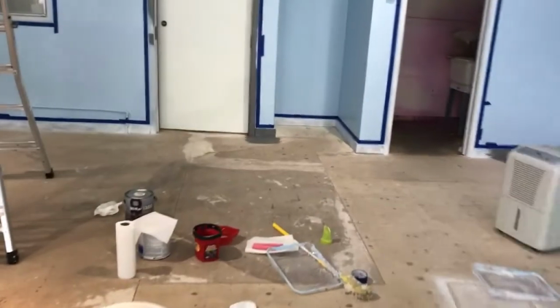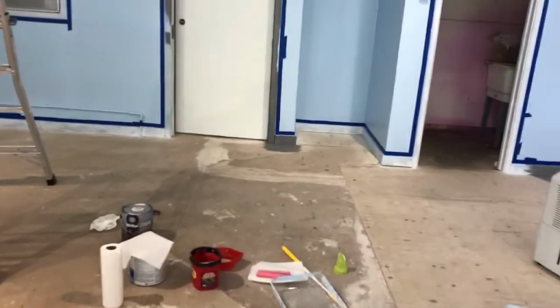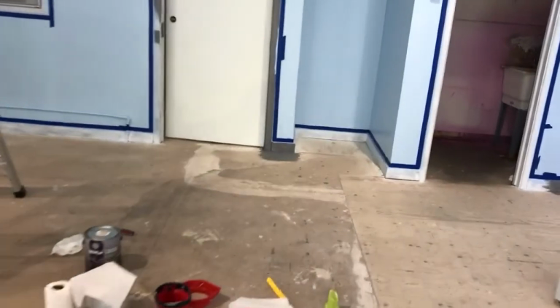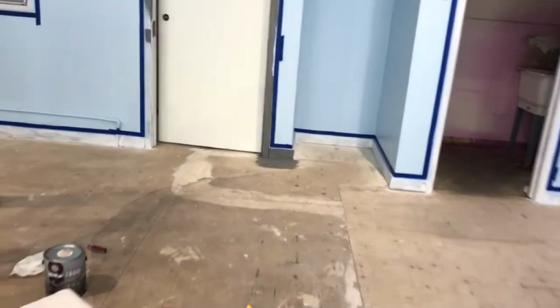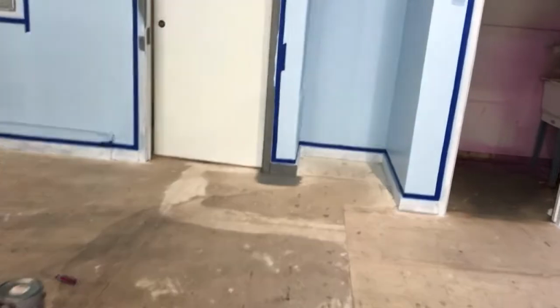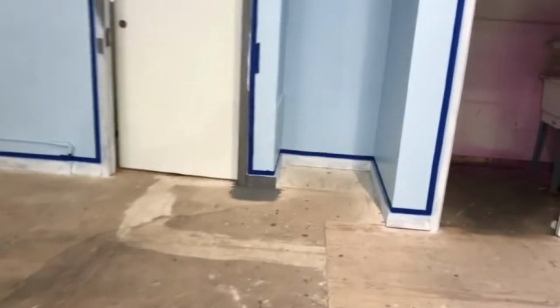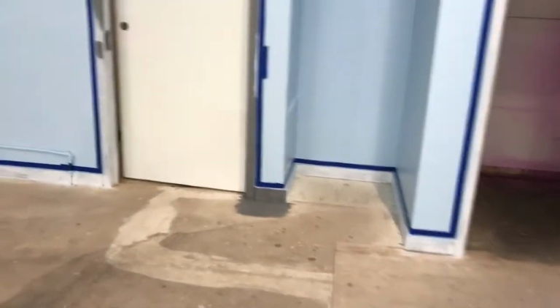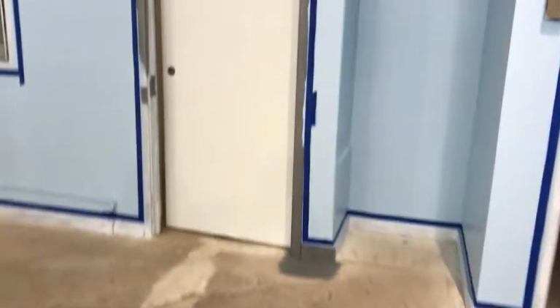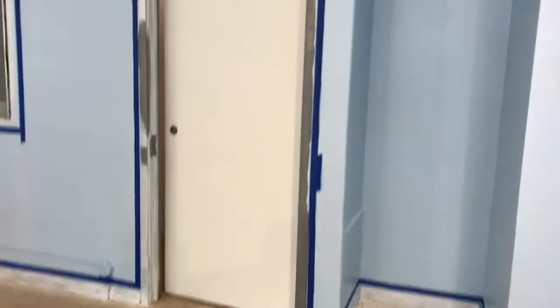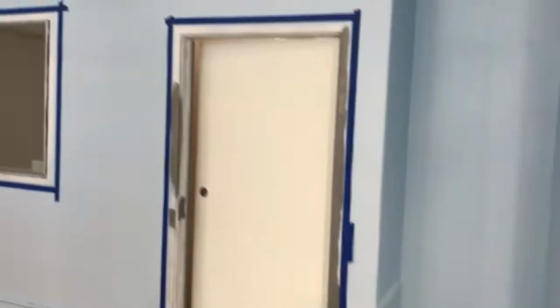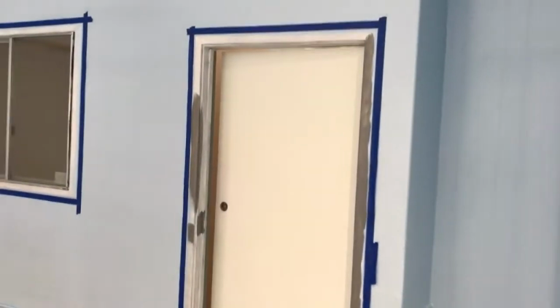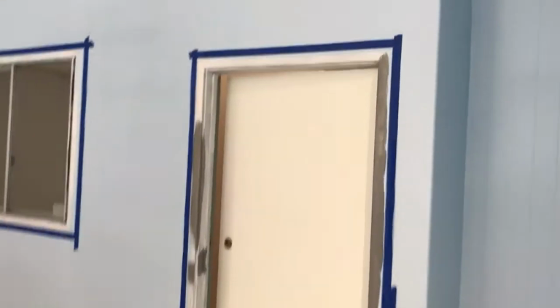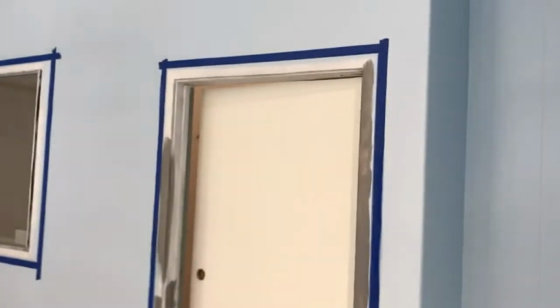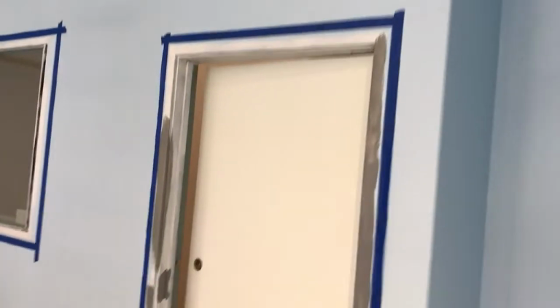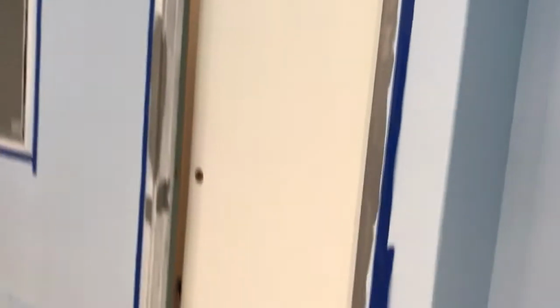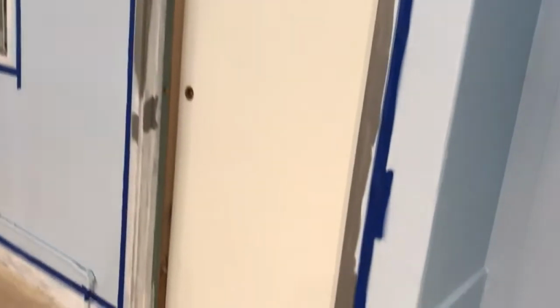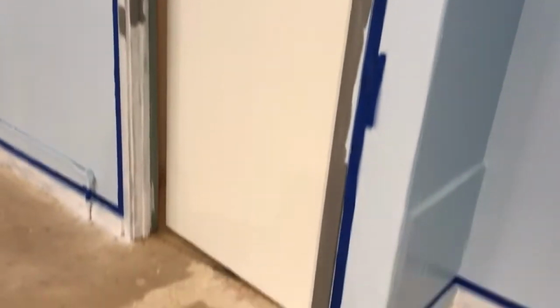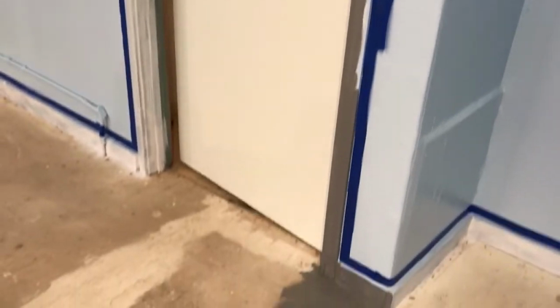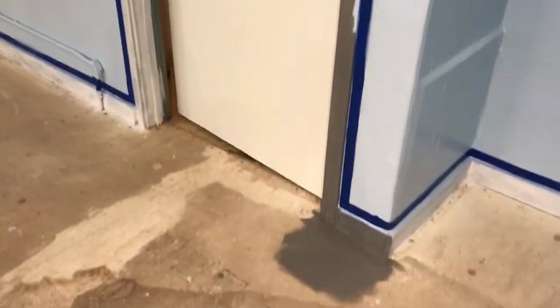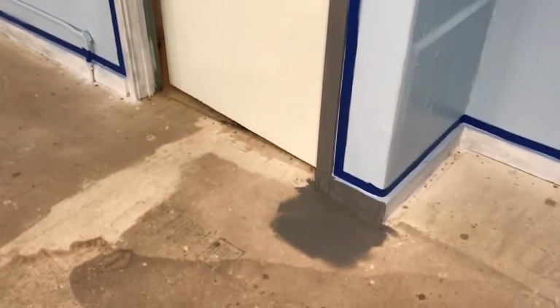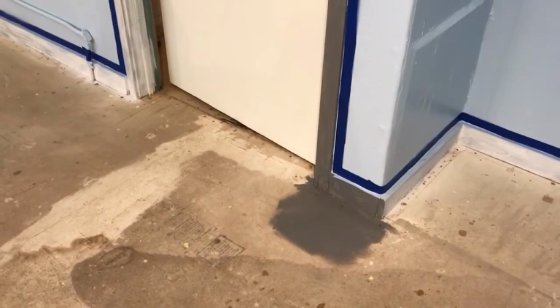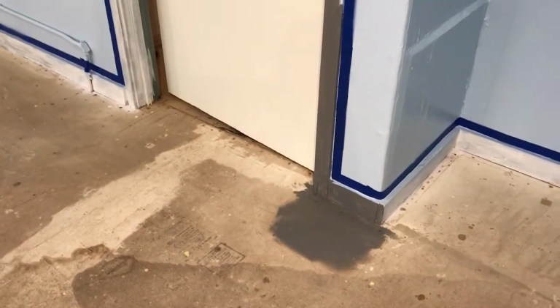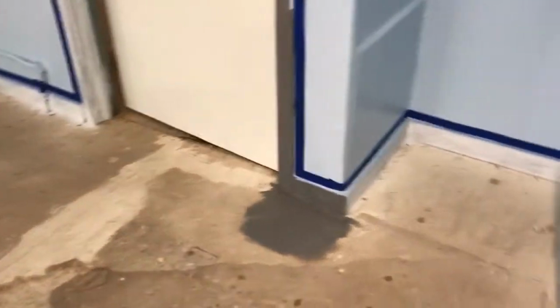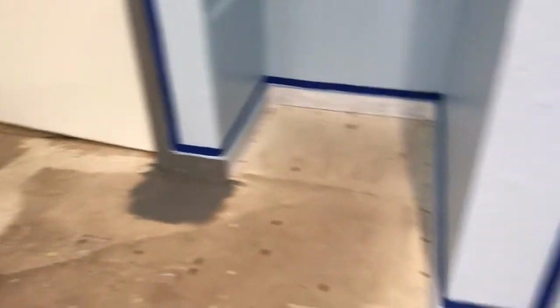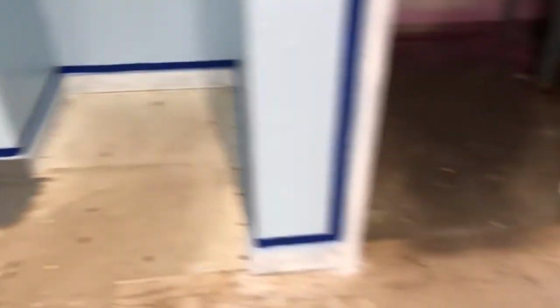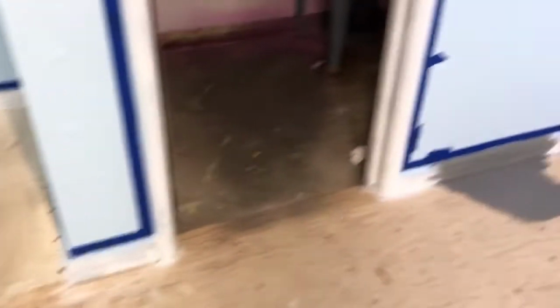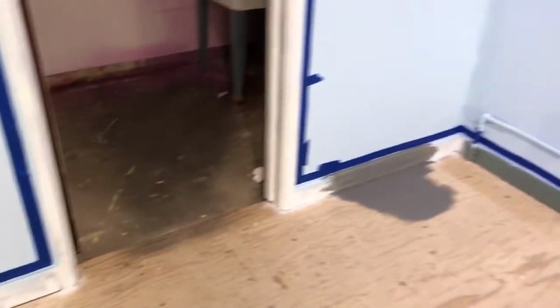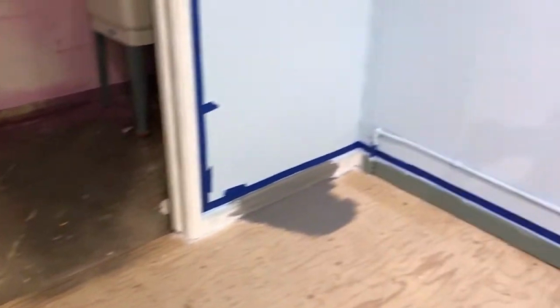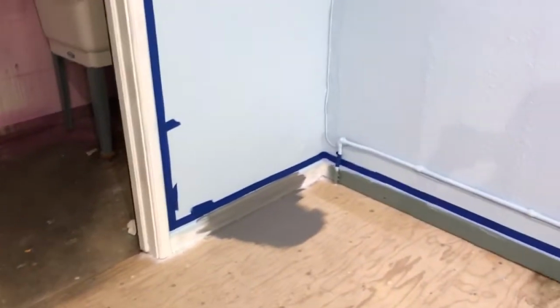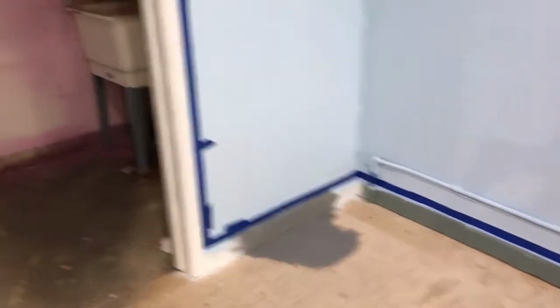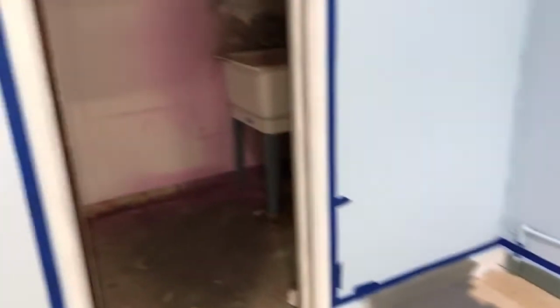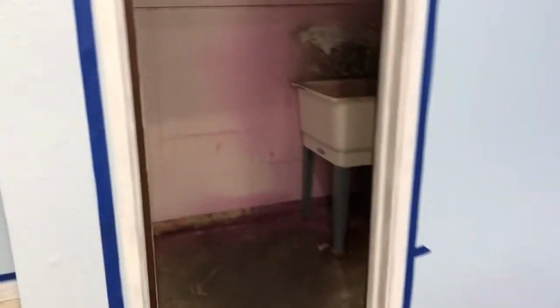This was the gray that we had, and it's a lot darker than I thought it would be. You can see it on the side of the trim here, and then just a little spot on the floor over there too.